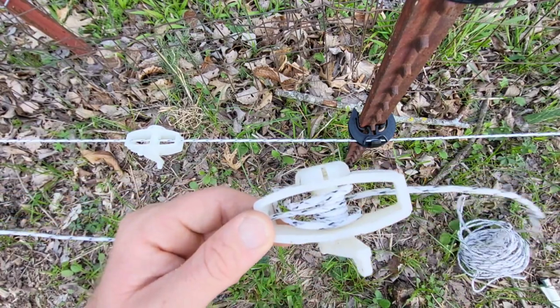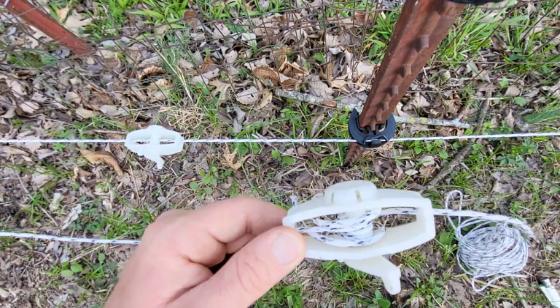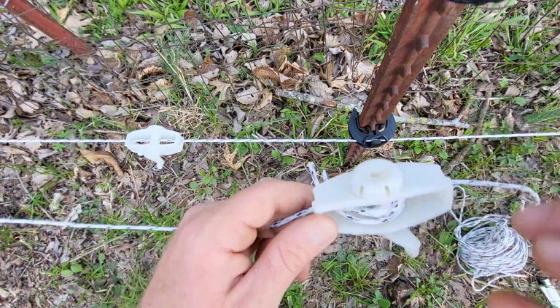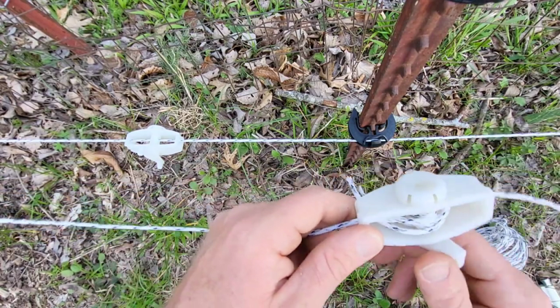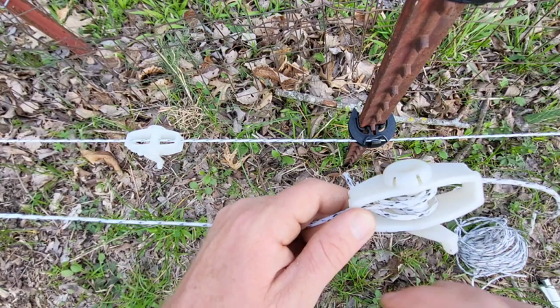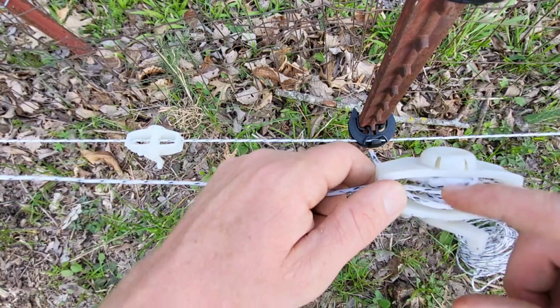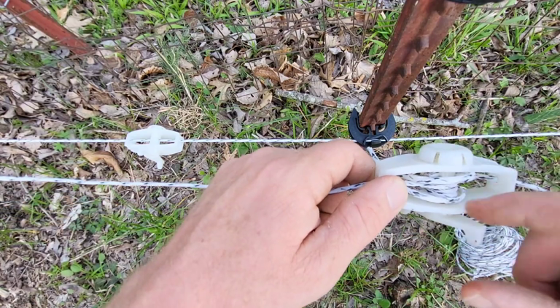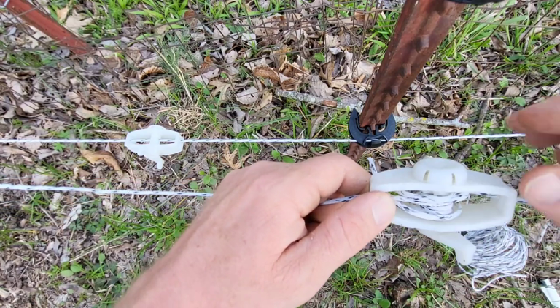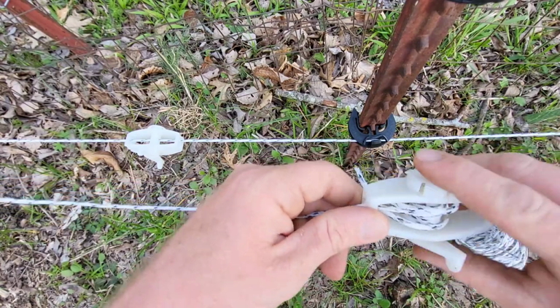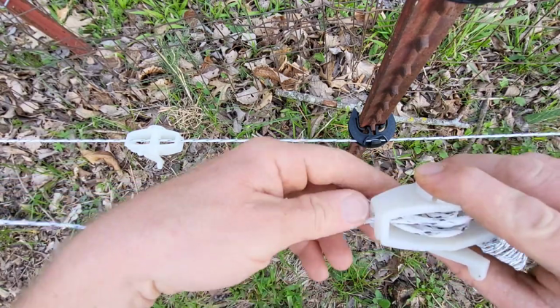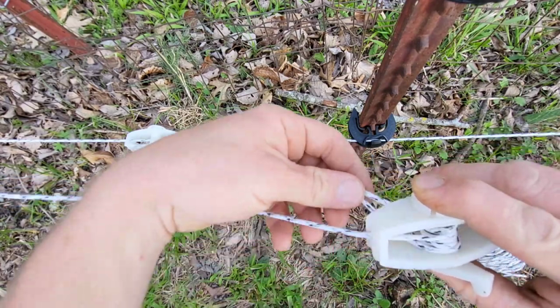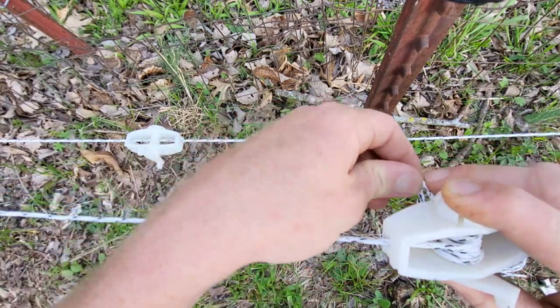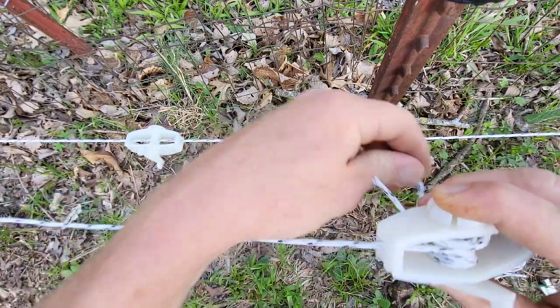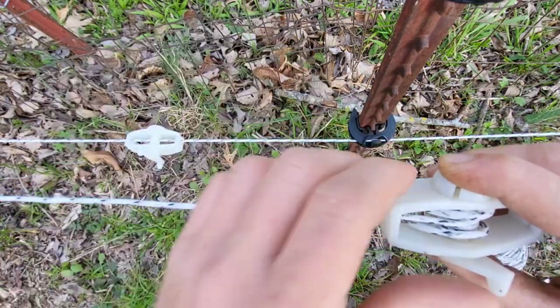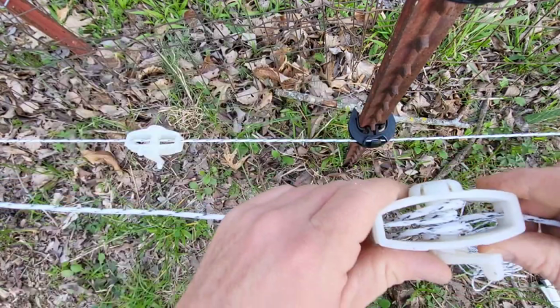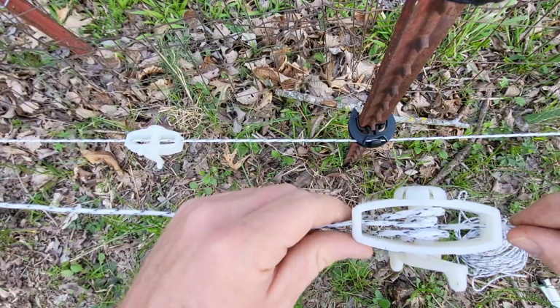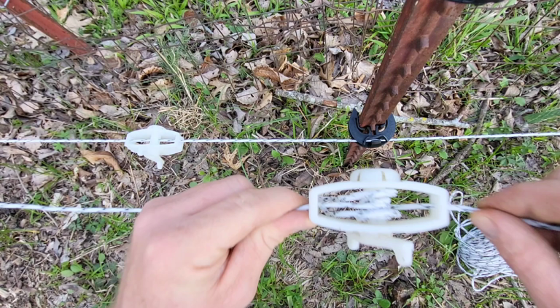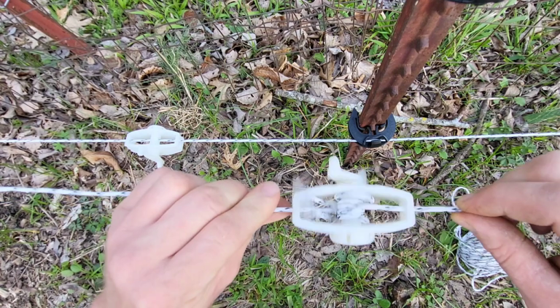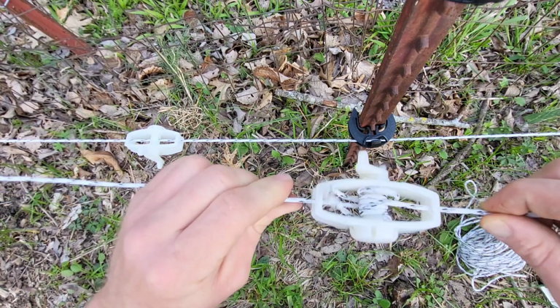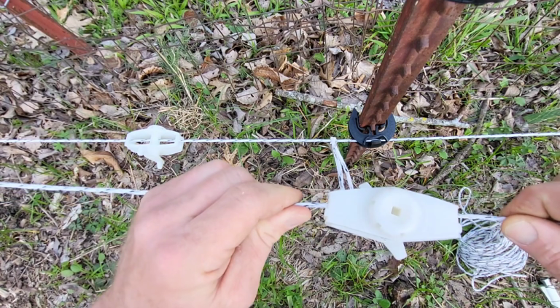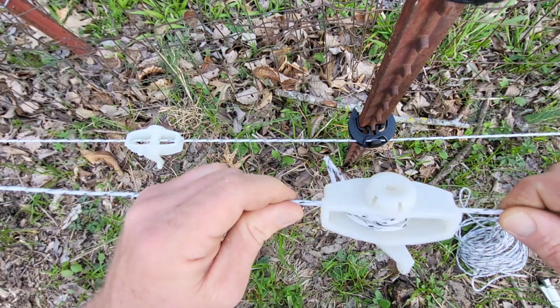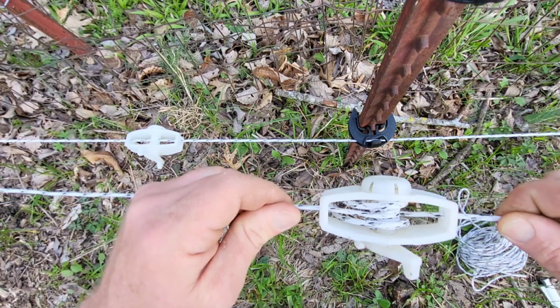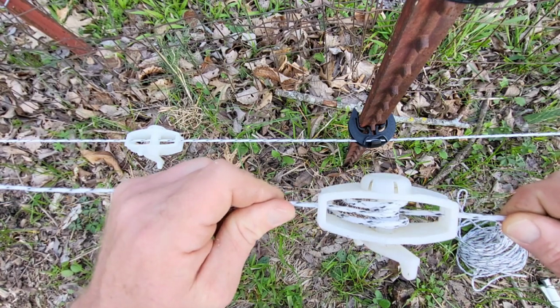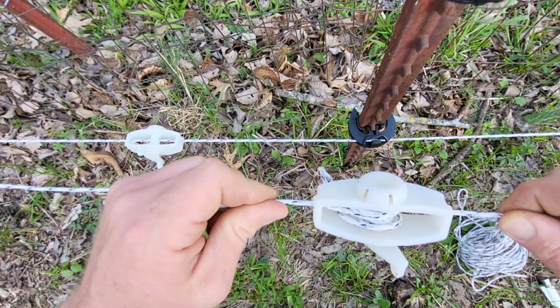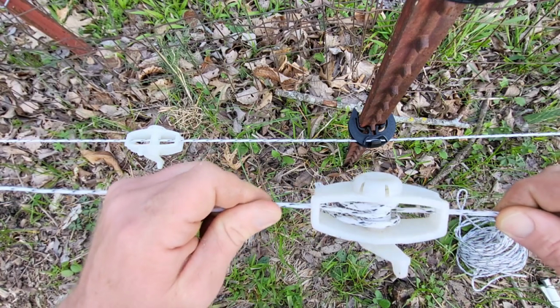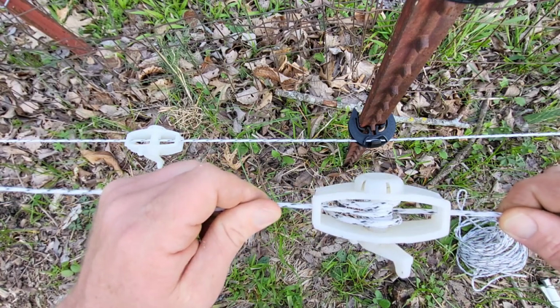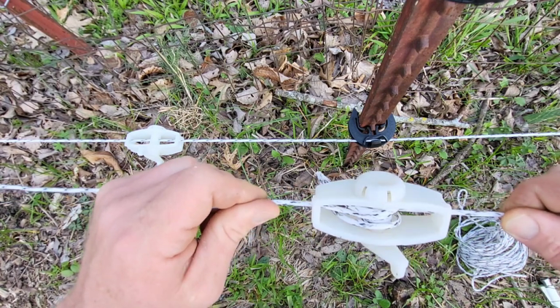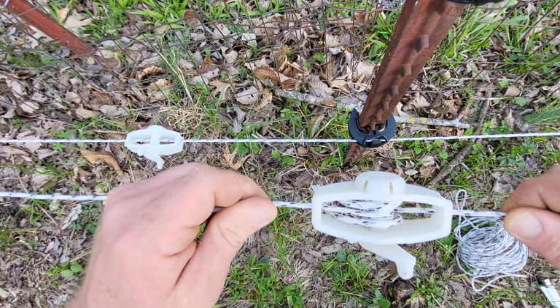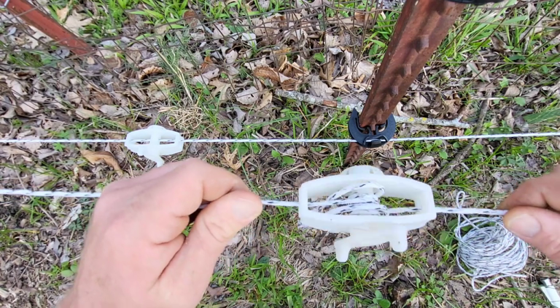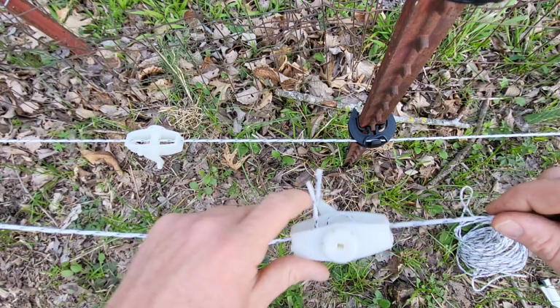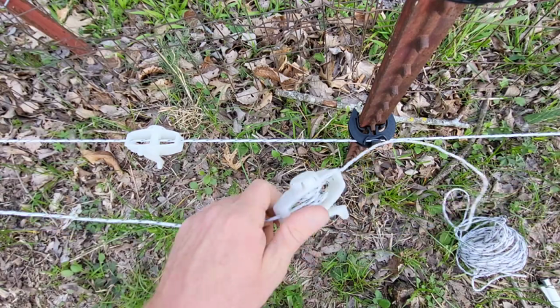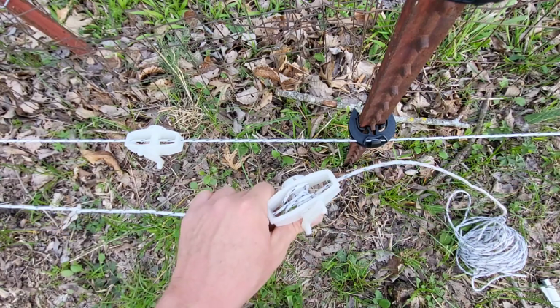After I tie this at the end, I'll put more tension on it, which will cause the wire to wrap around more and touch itself more. It's worked good for me — just a little quick trick for y'all. See y'all later, Goose out.